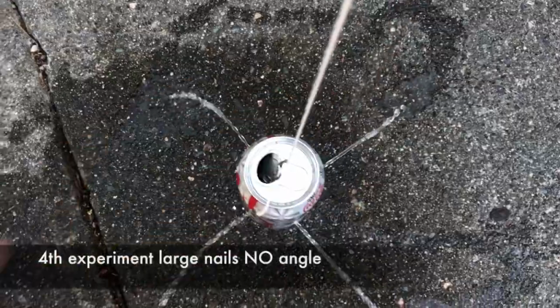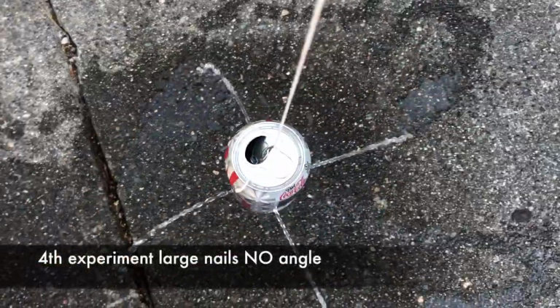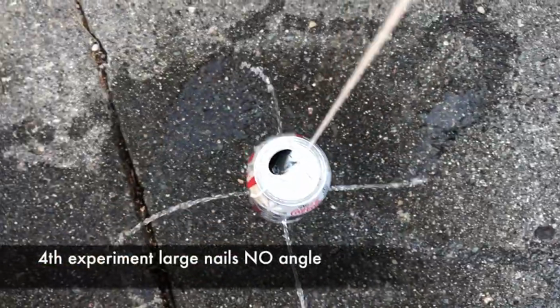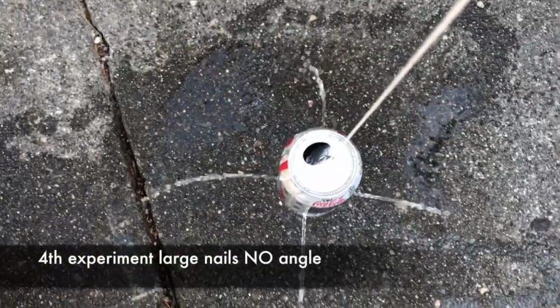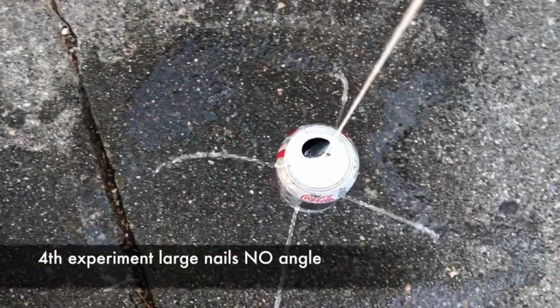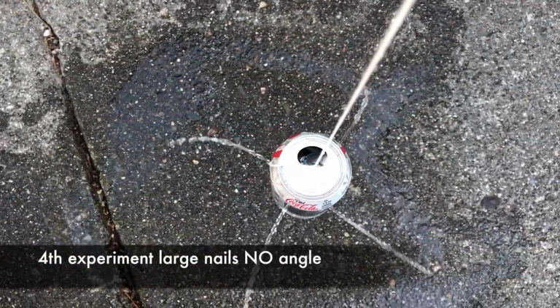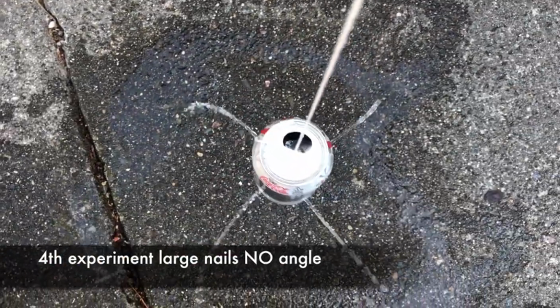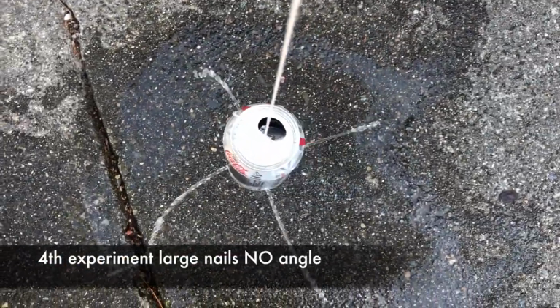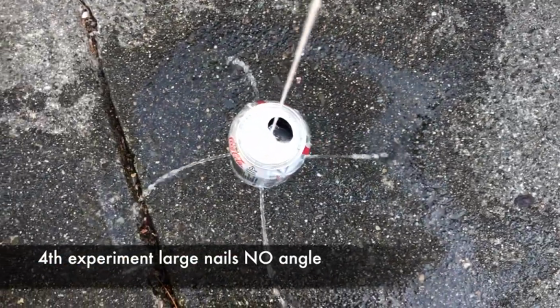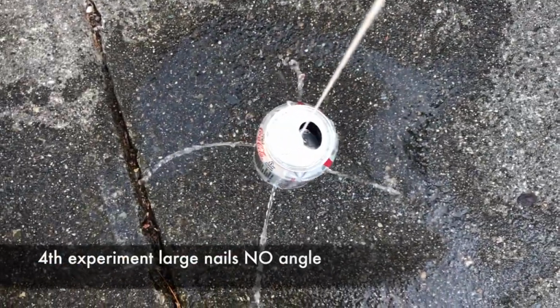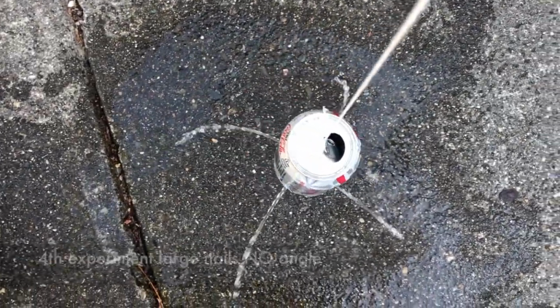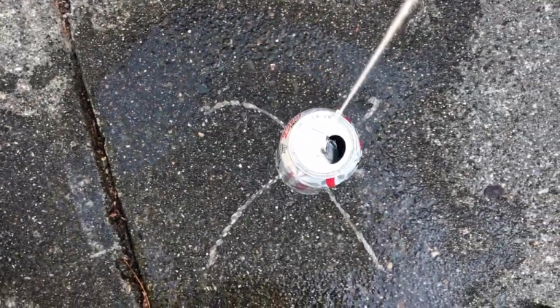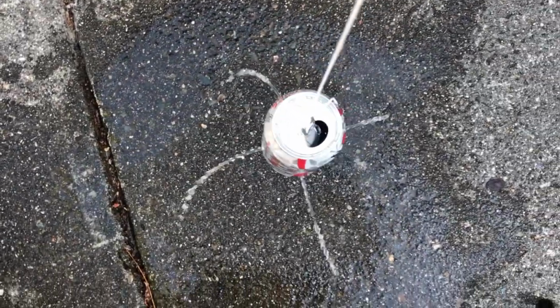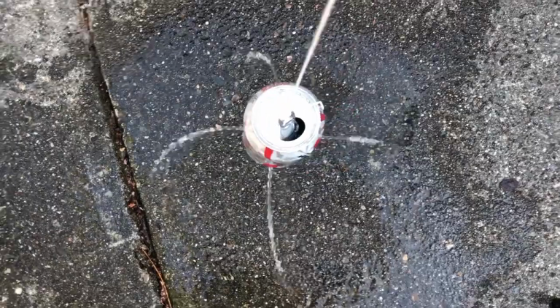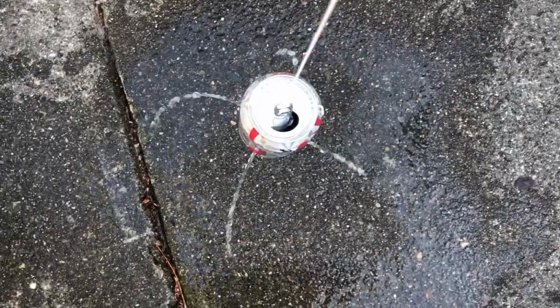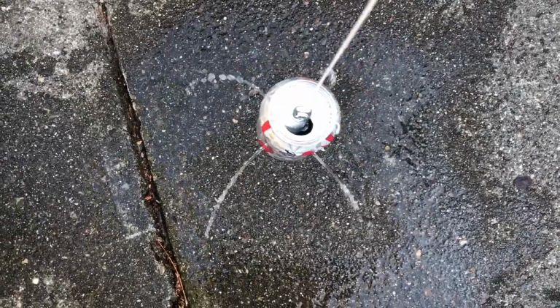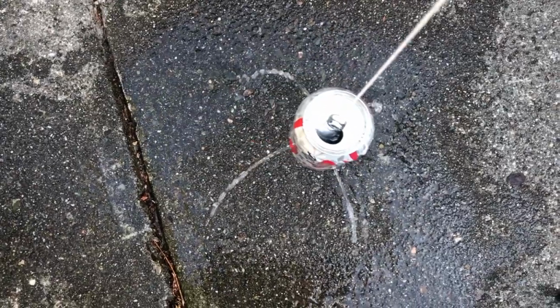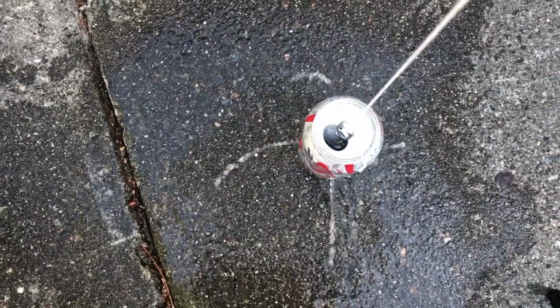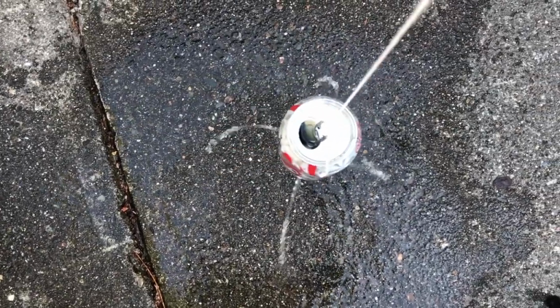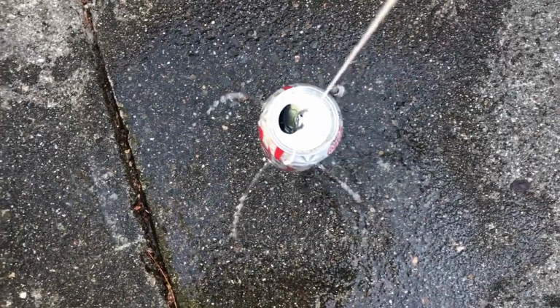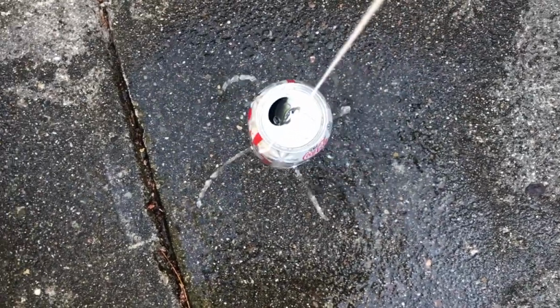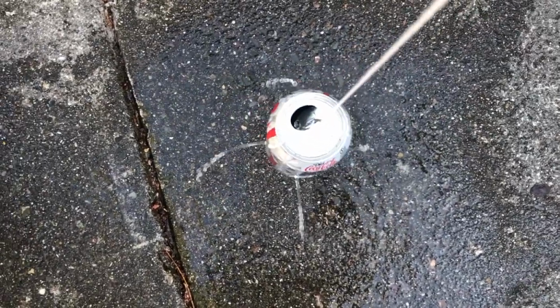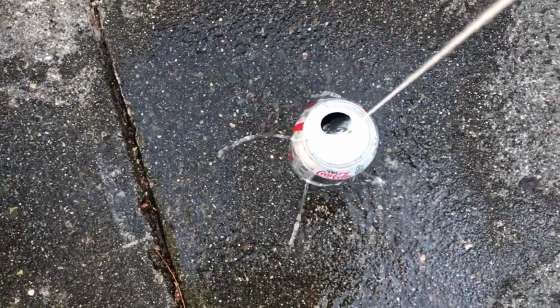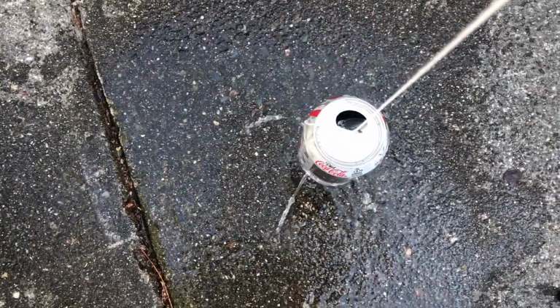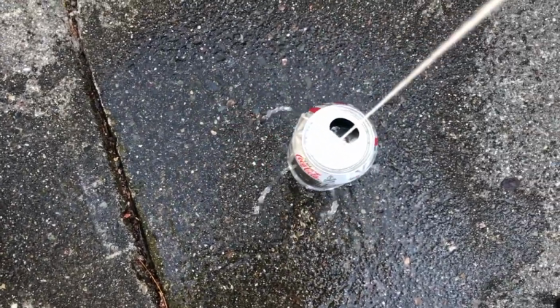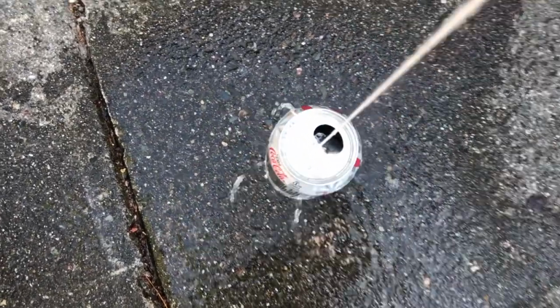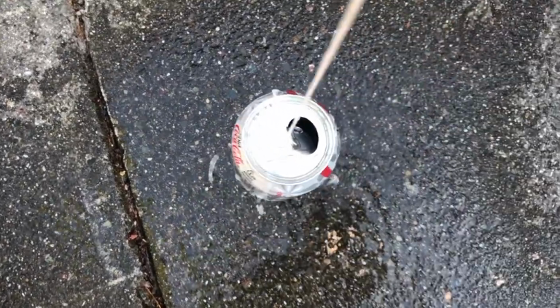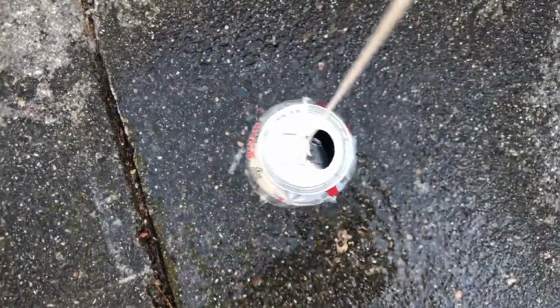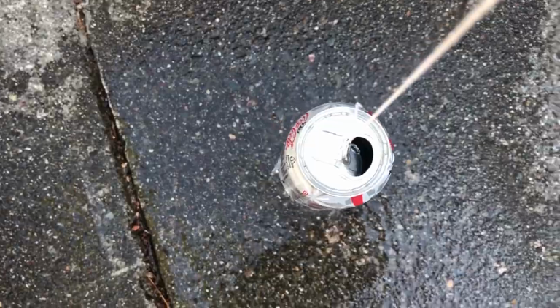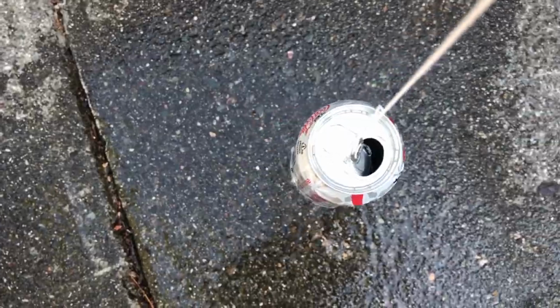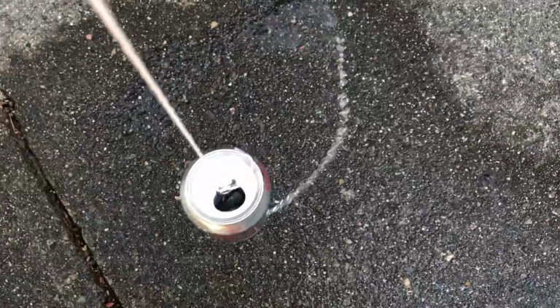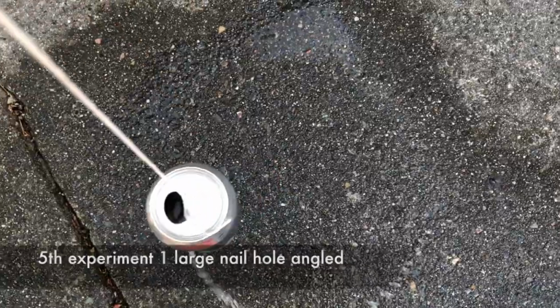Experiment number four: four large nail holes, but none of them are angled. You can see it spins a little bit at first, but it actually just empties out right away and there's hardly any spinning.